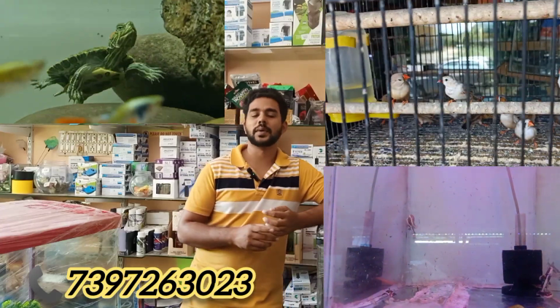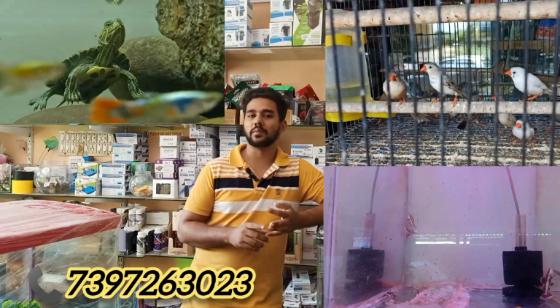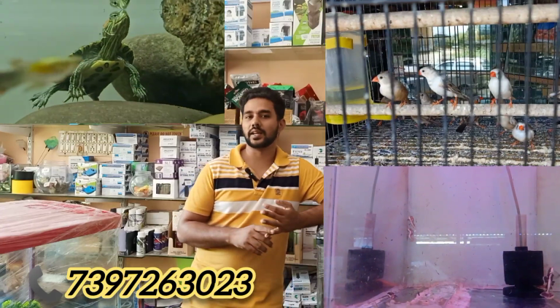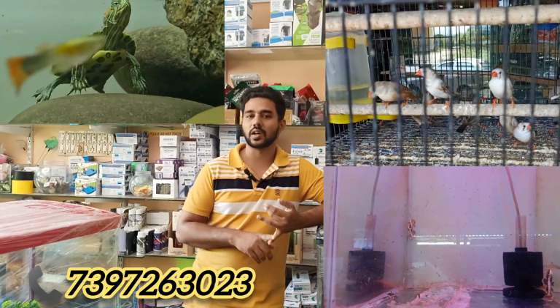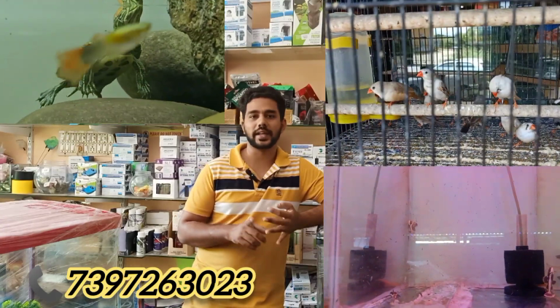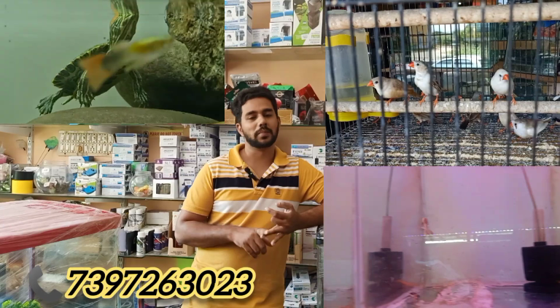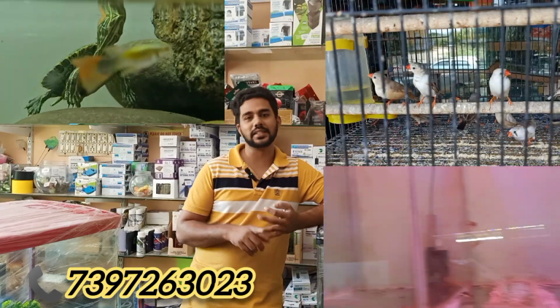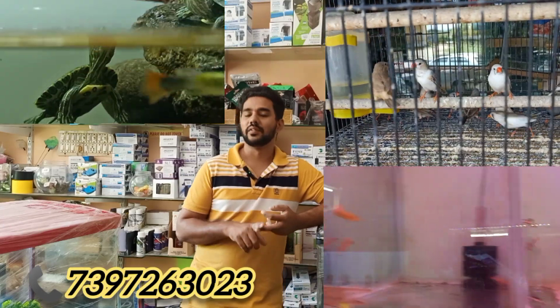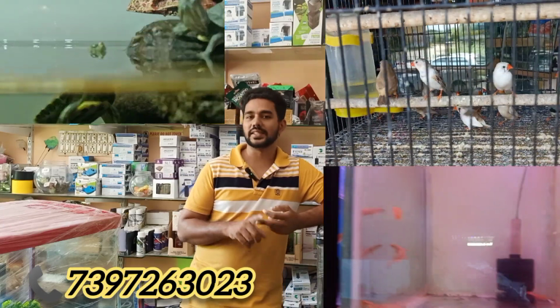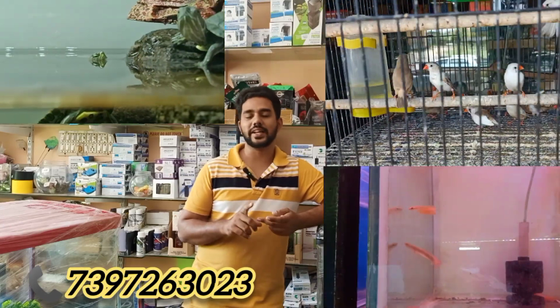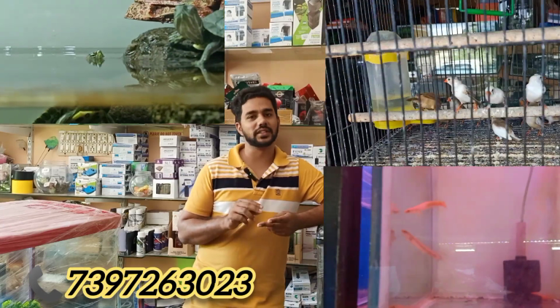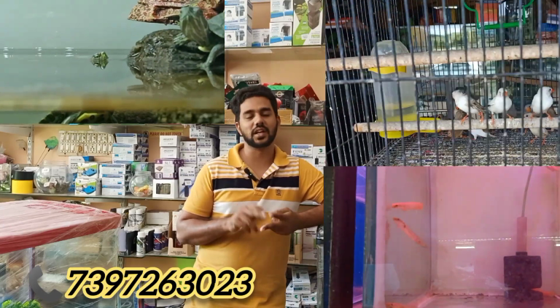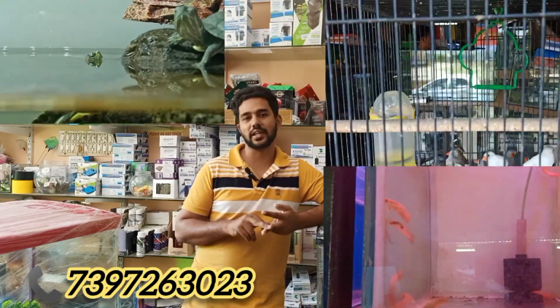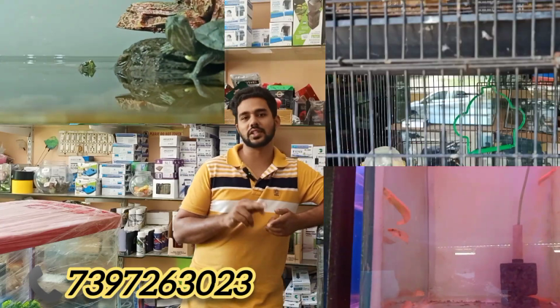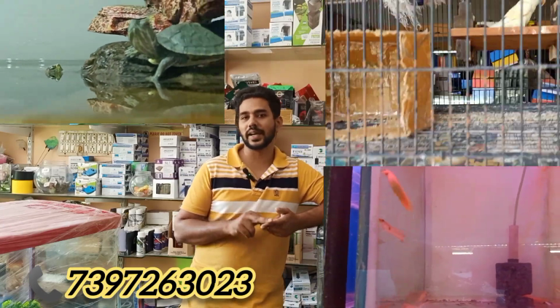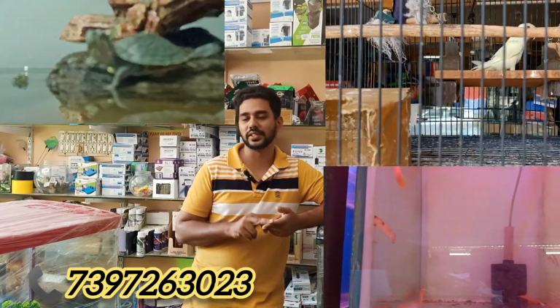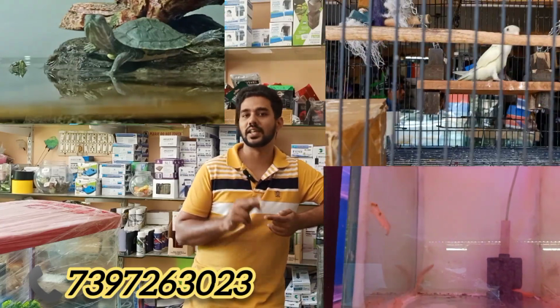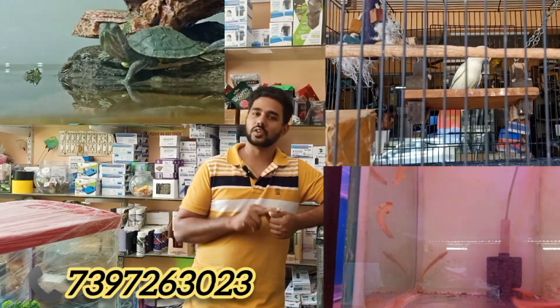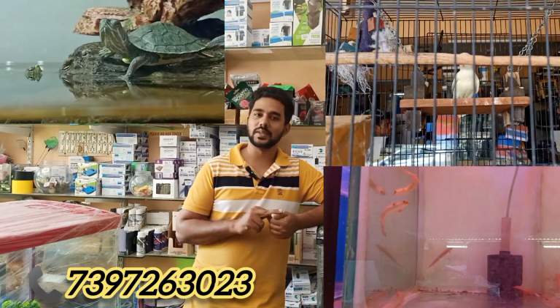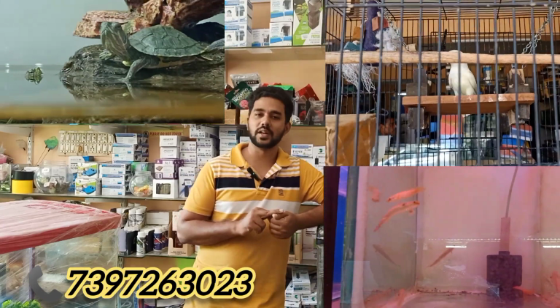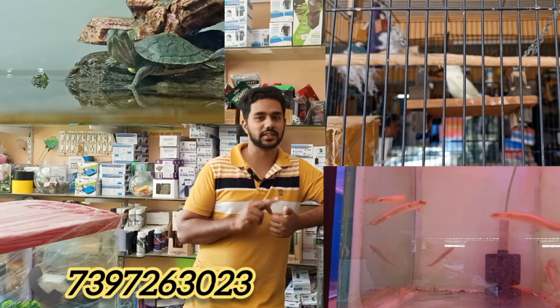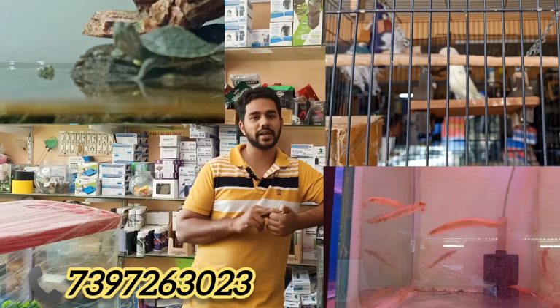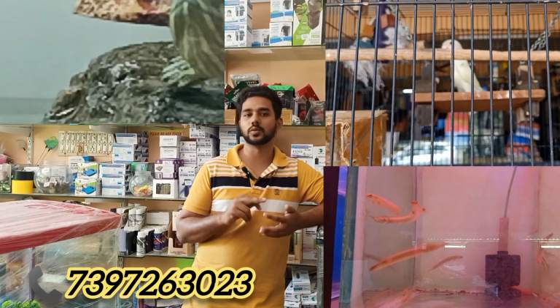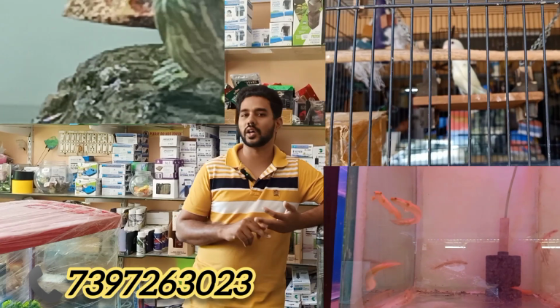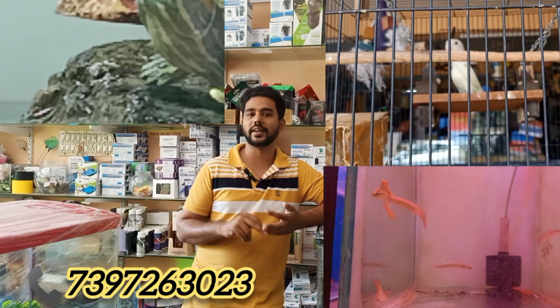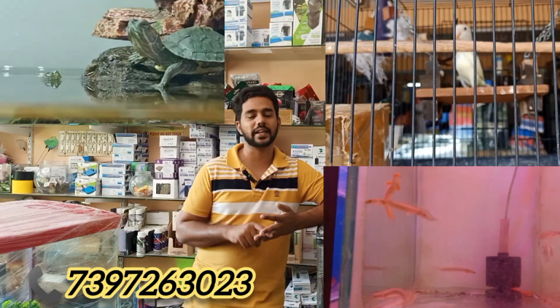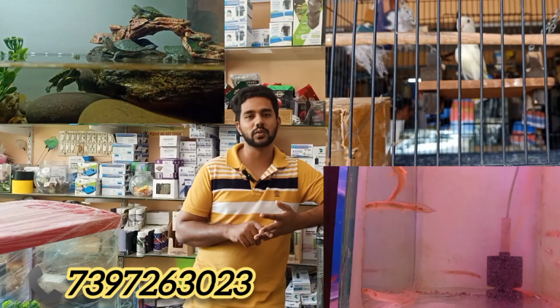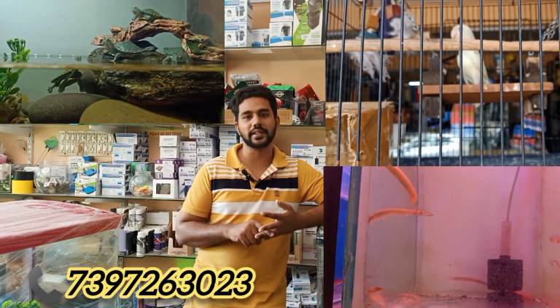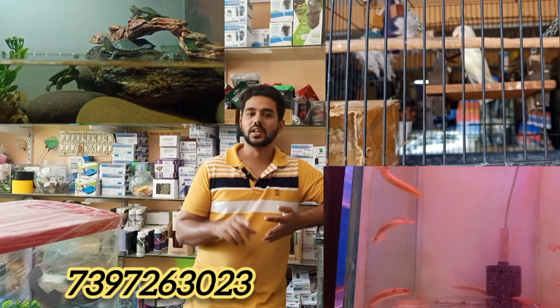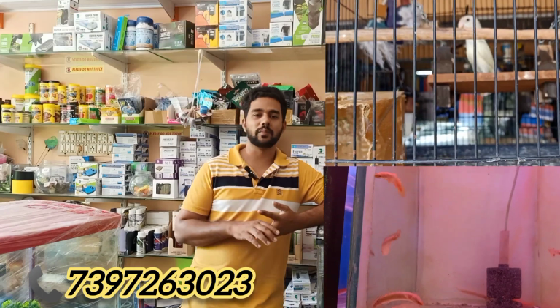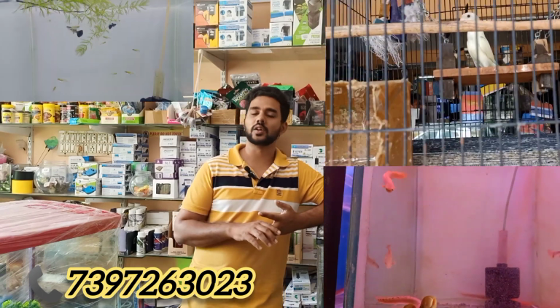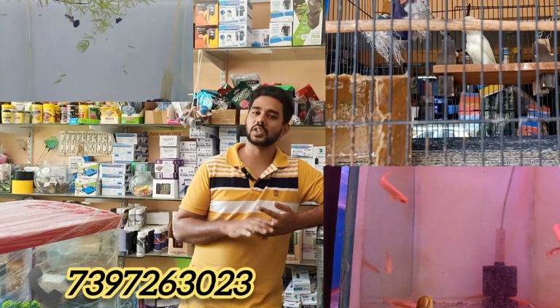For birds, we have cocktails, budgies, finches, long-tail finches, Bengali finches, normal zebra finches, cocktail varieties, and canary varieties. We can arrange all of these in the shop.